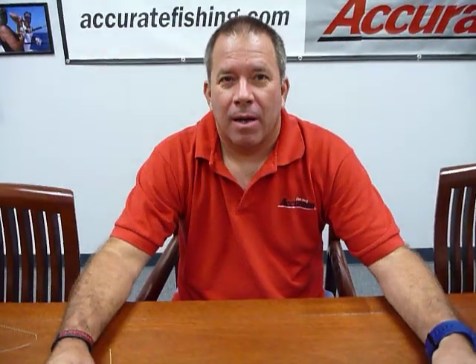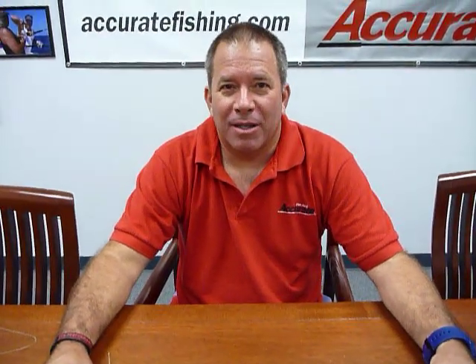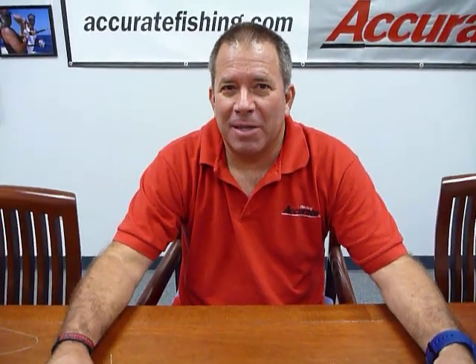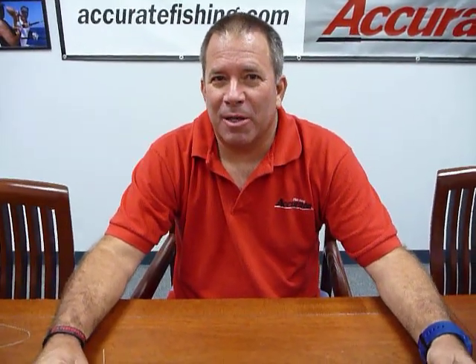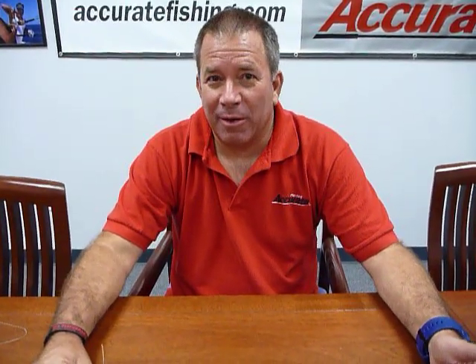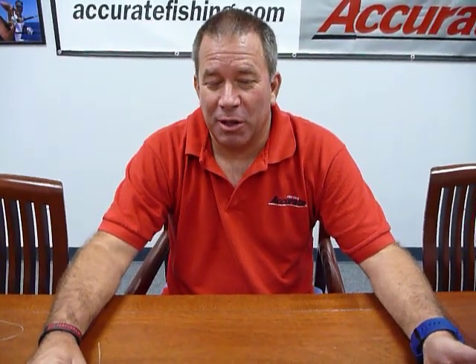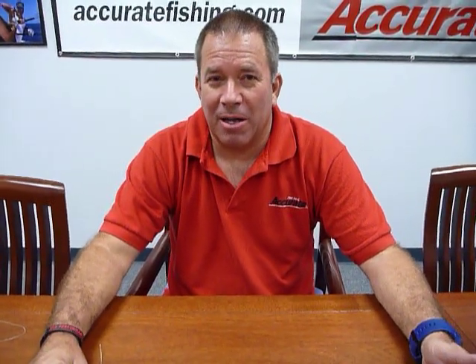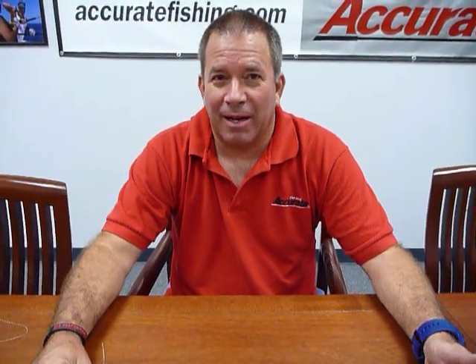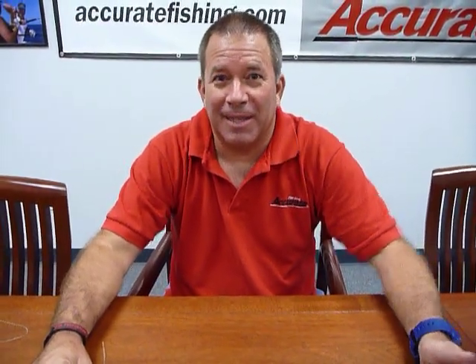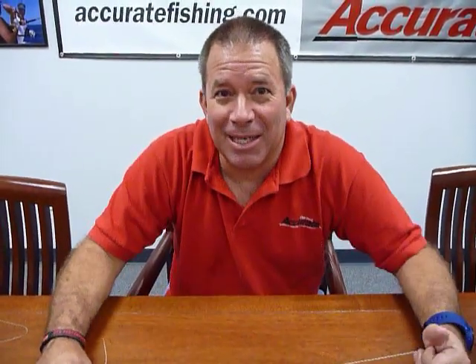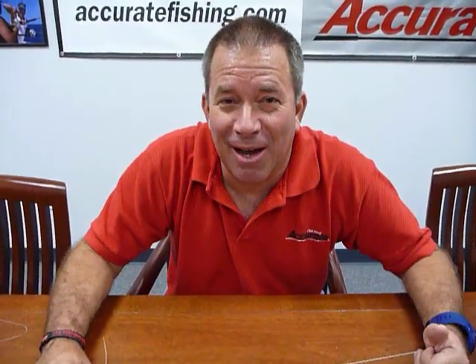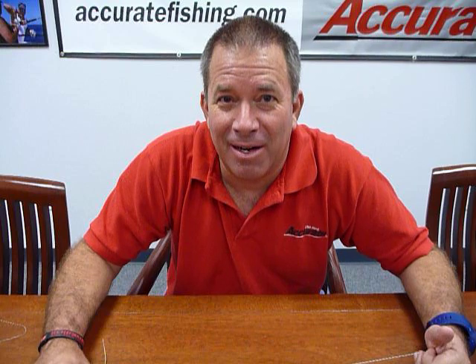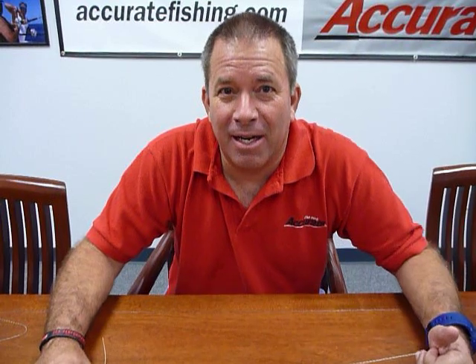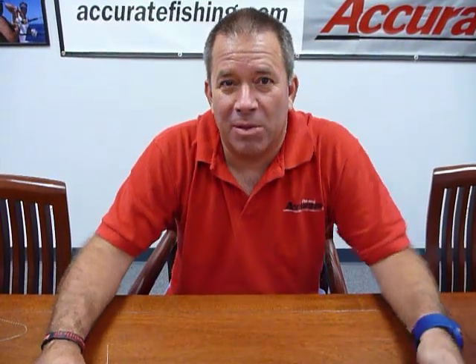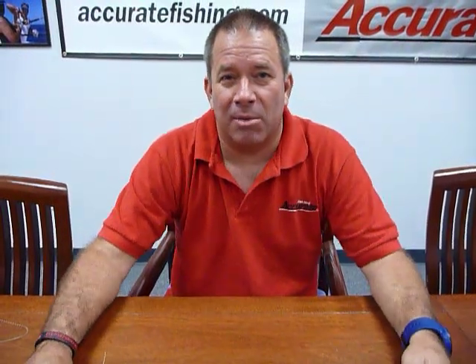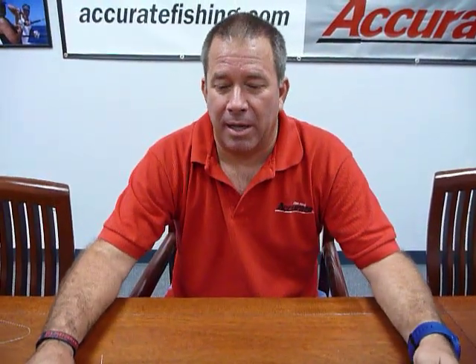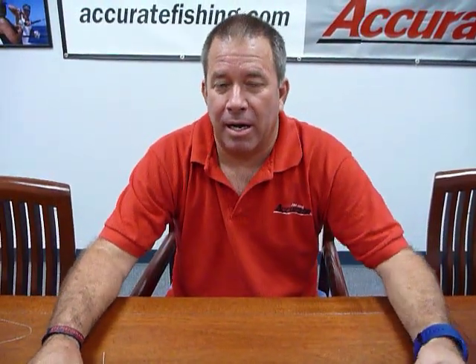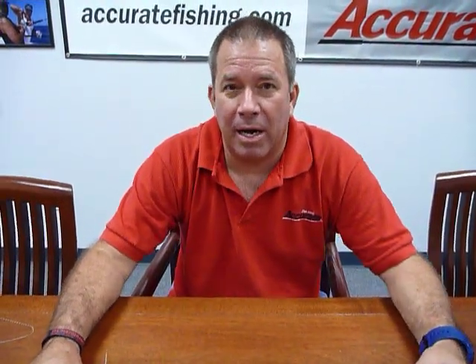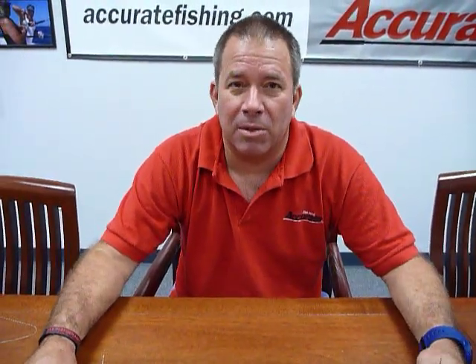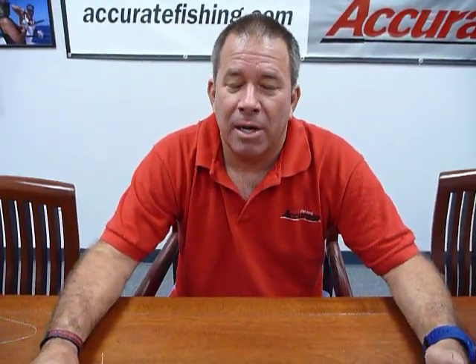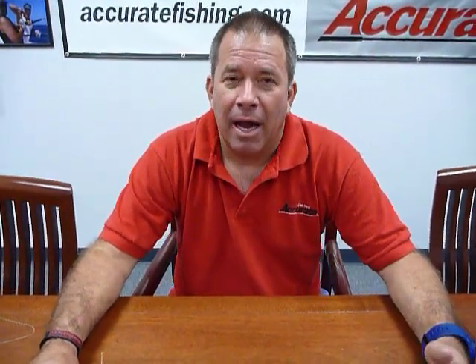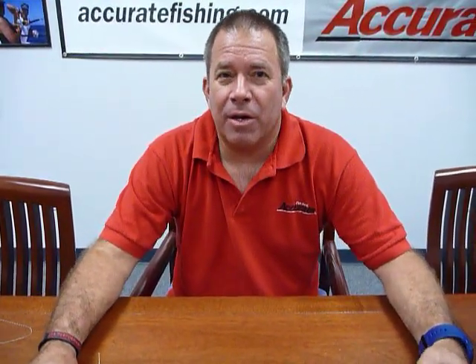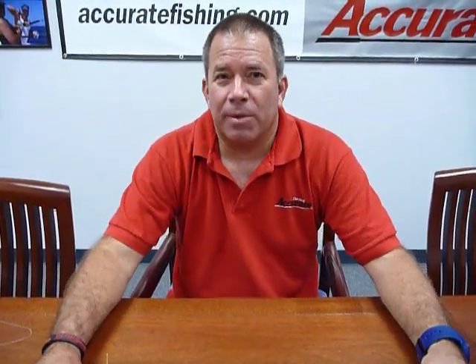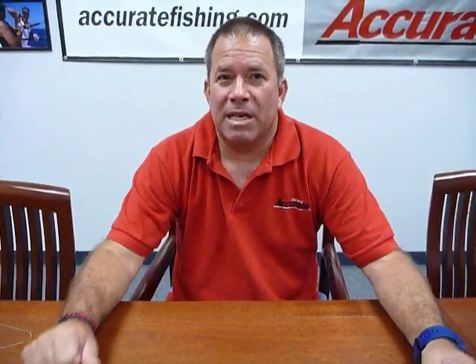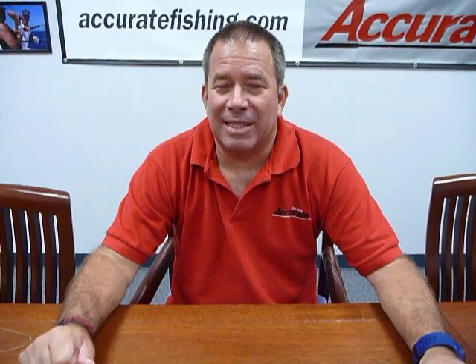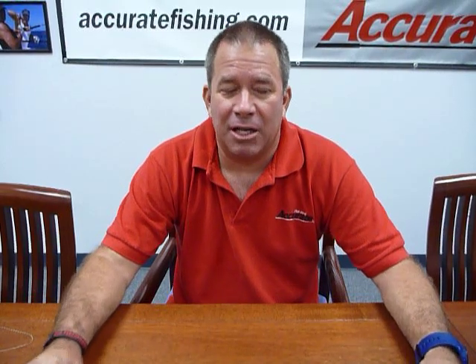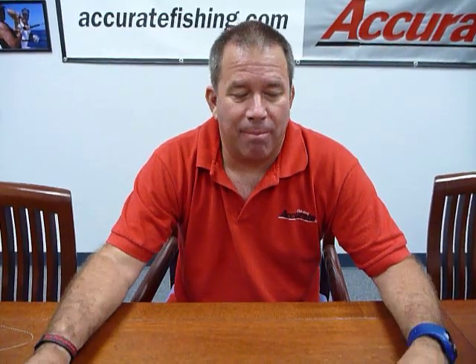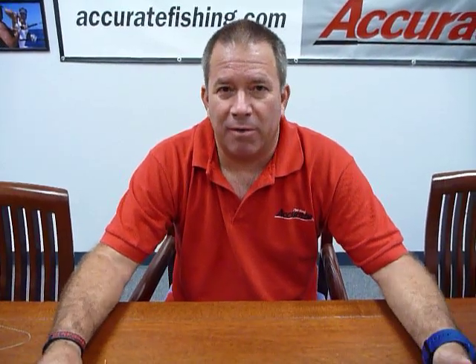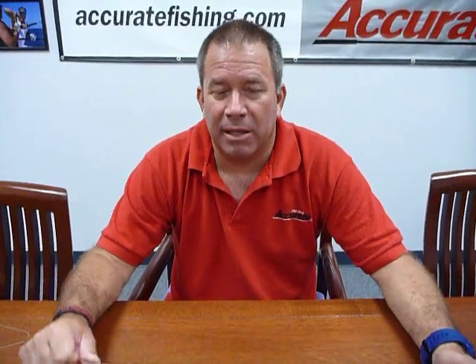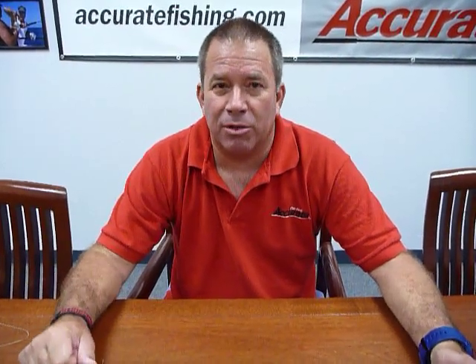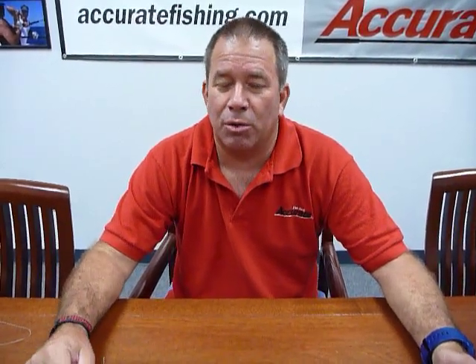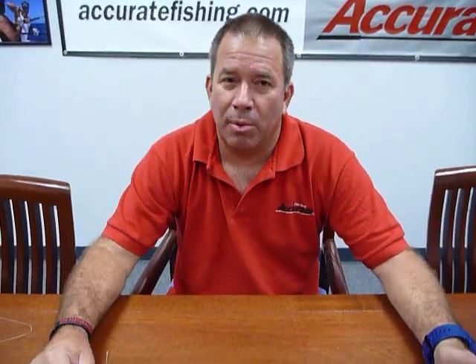Hi, this is Ben Seacrest from Accurate Fishing Products and today is a knot tying day. I've been asked a couple of times how do you go through and attach monofilament leader to braid?